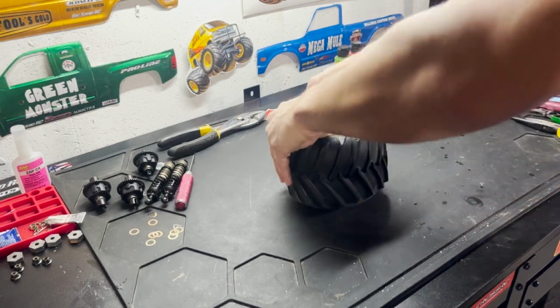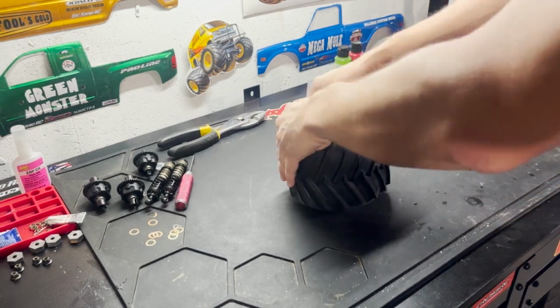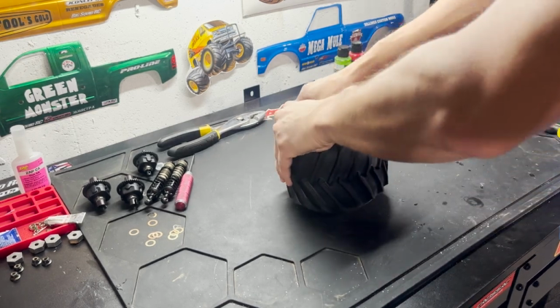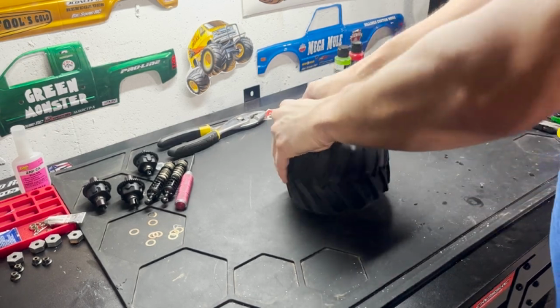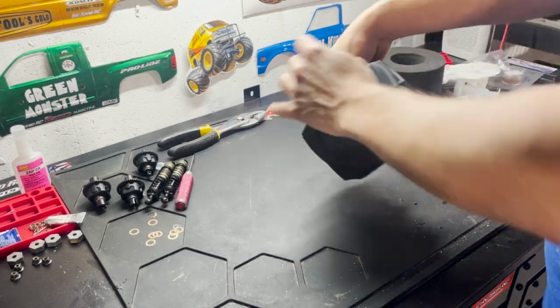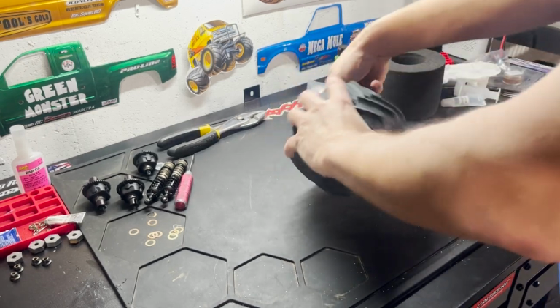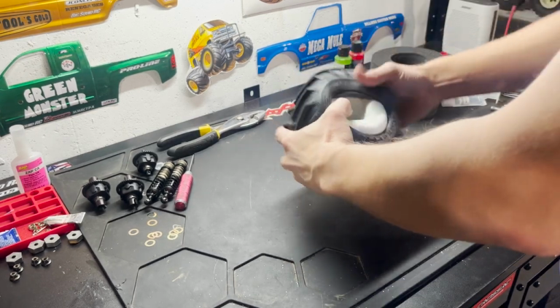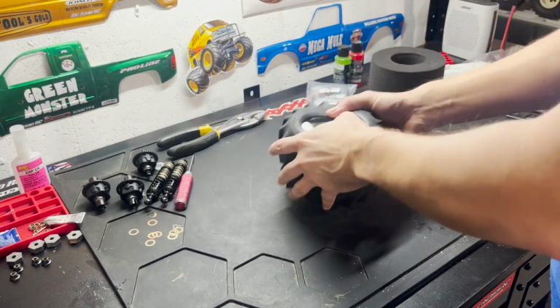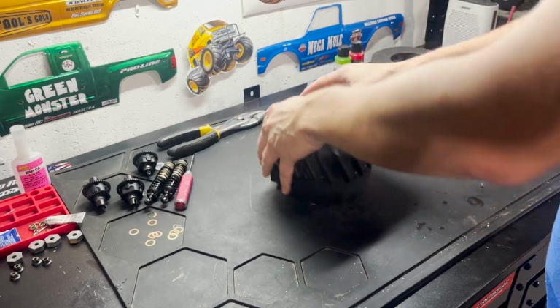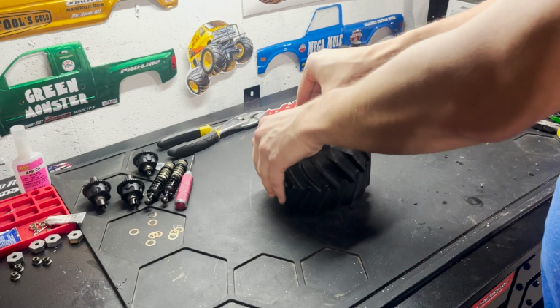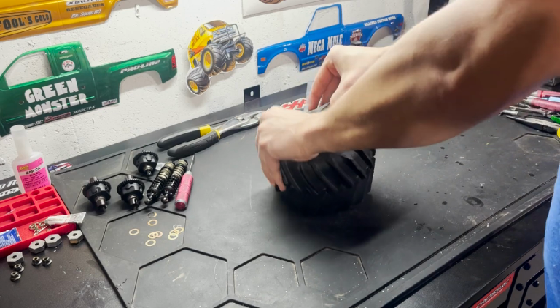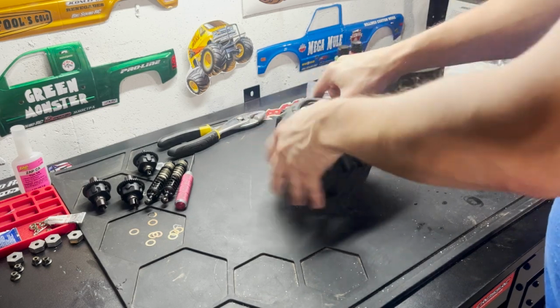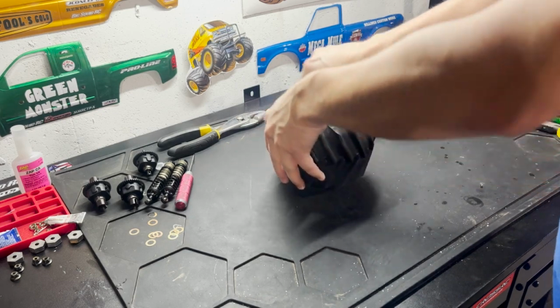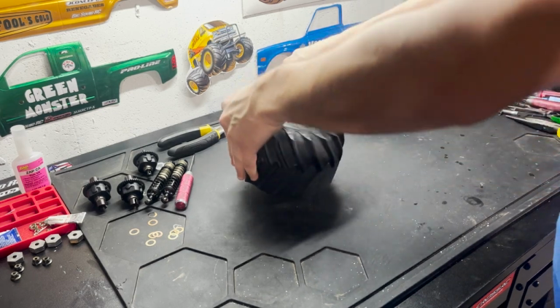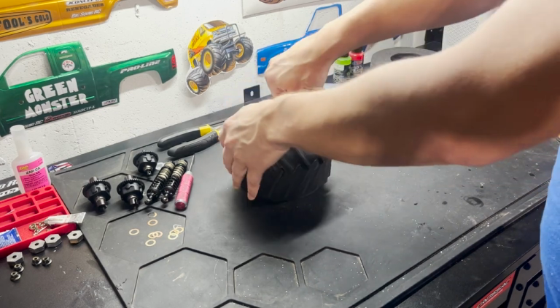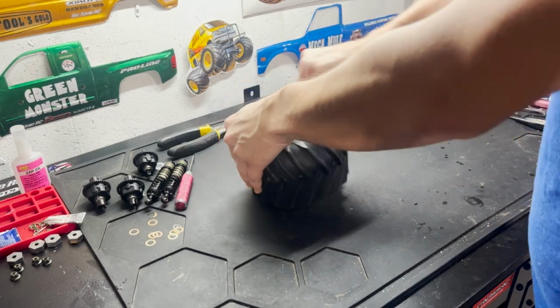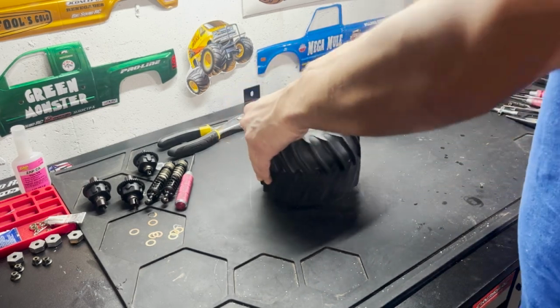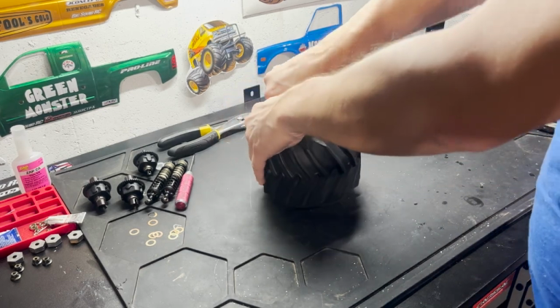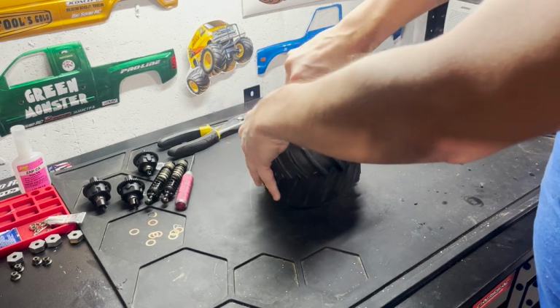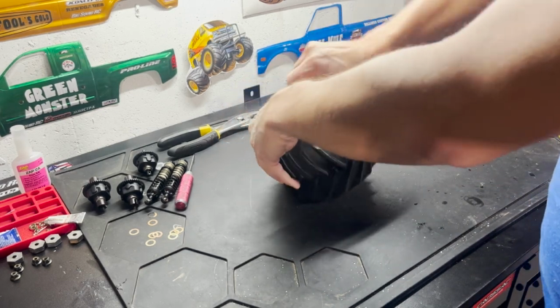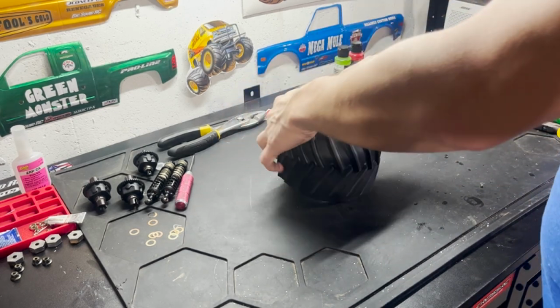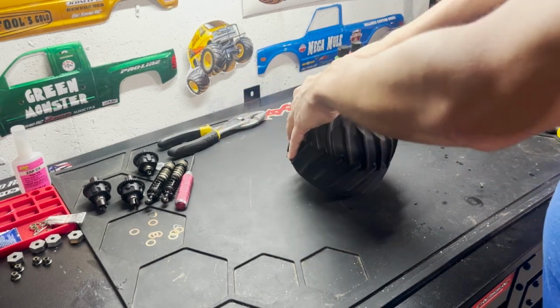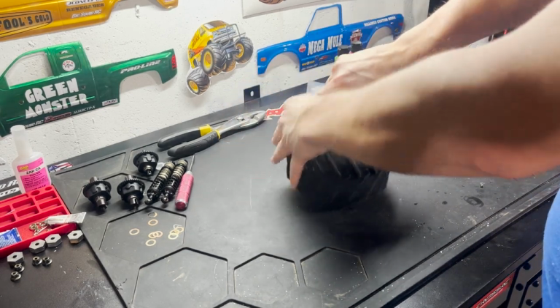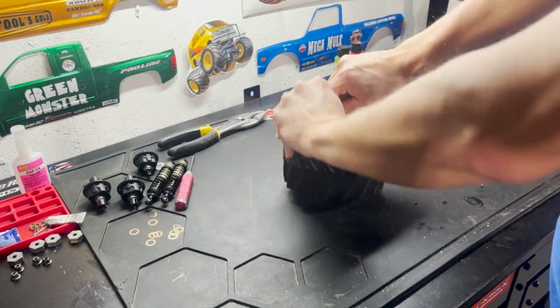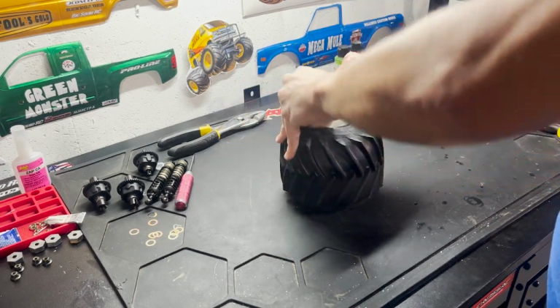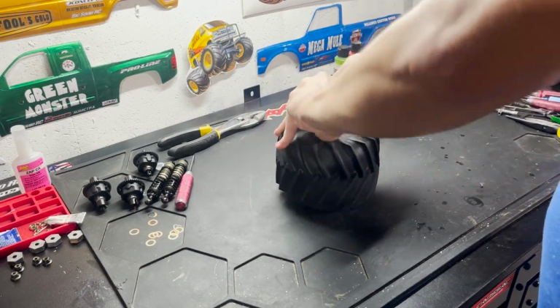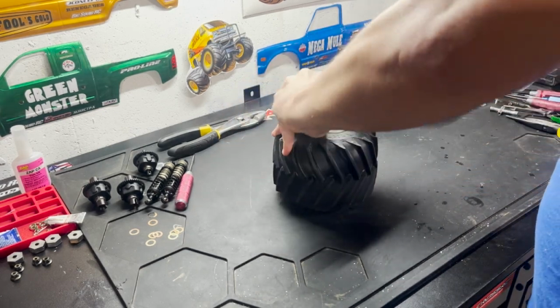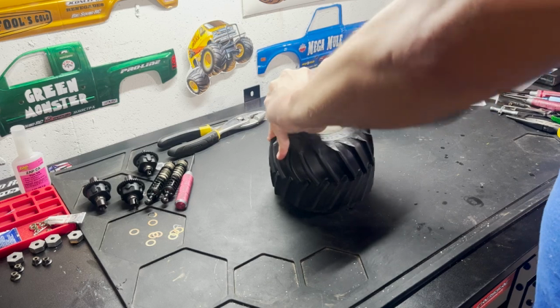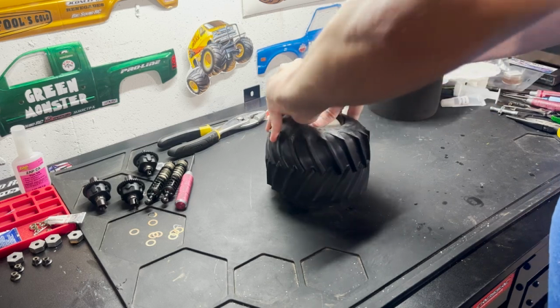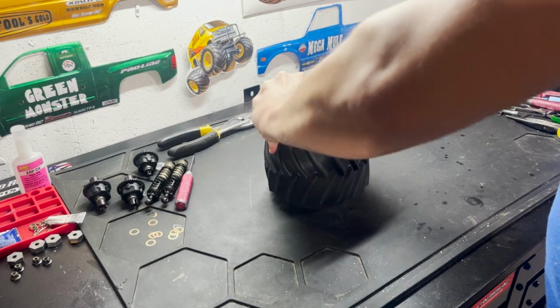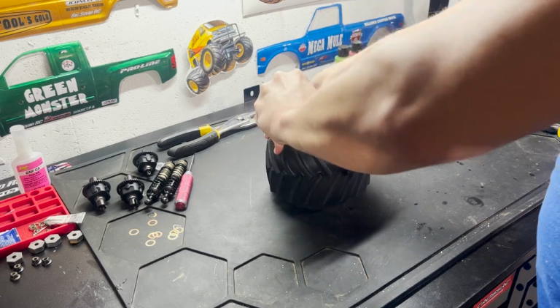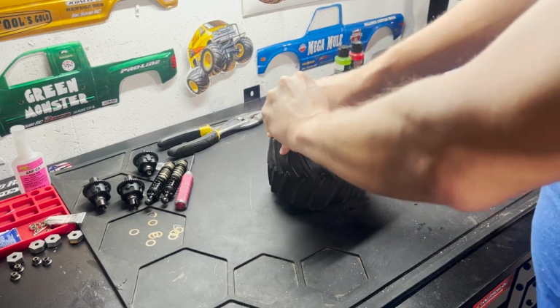You guys asked so I'll show you how I do it, and the end result works out. The gold compound tires are just kind of tricky to work with versus the blue — they're harder because it's a harder compound.